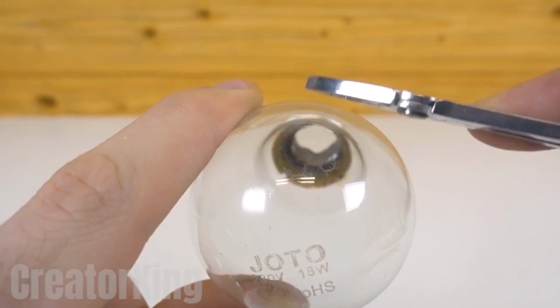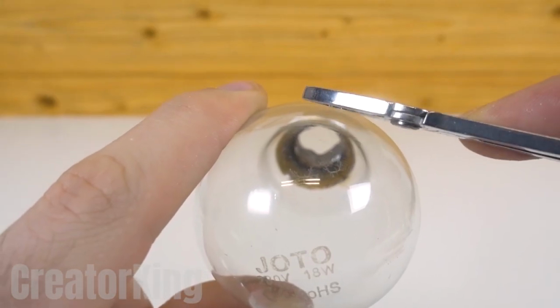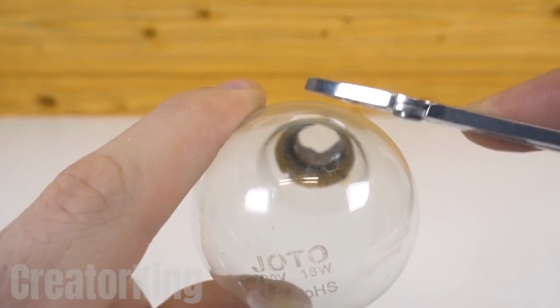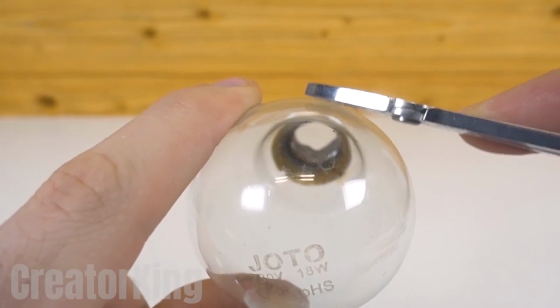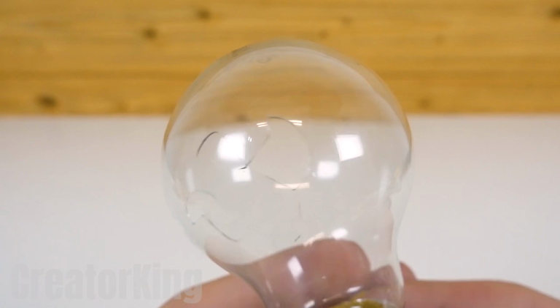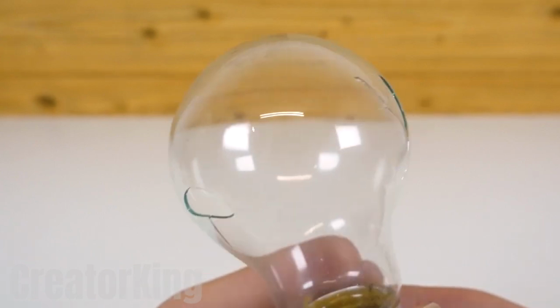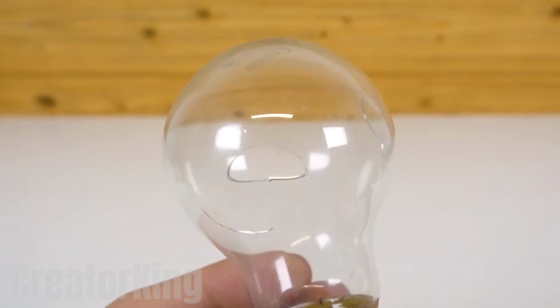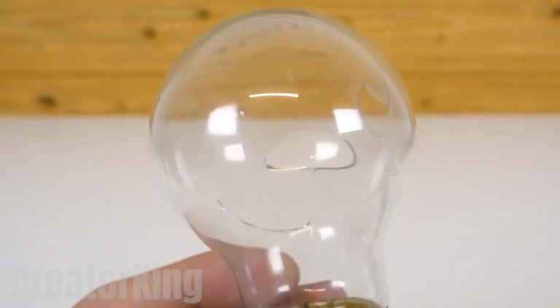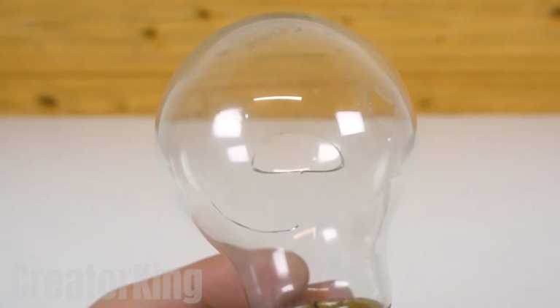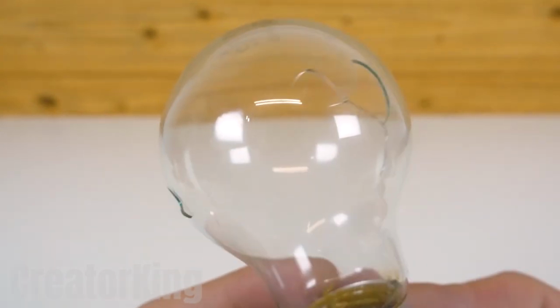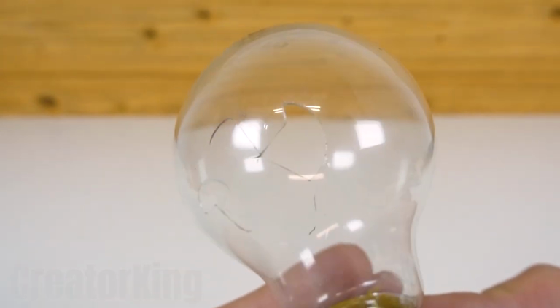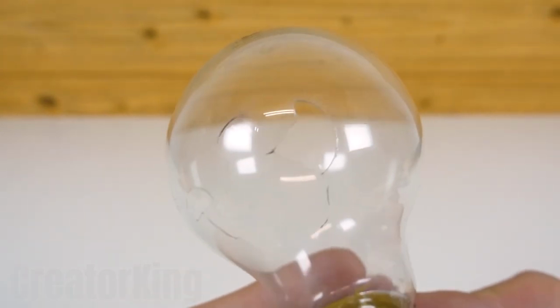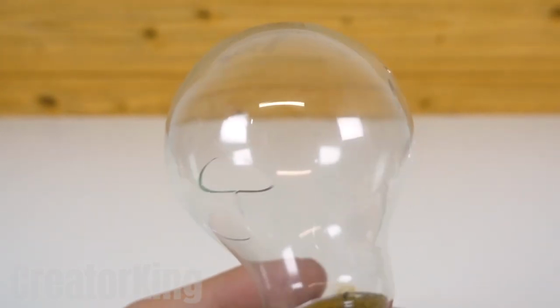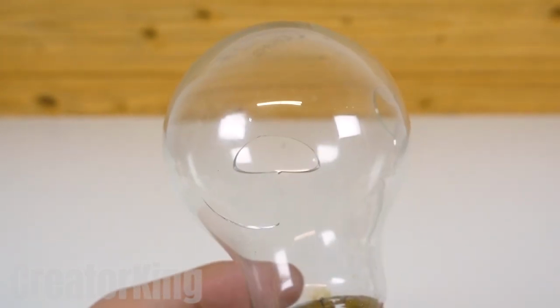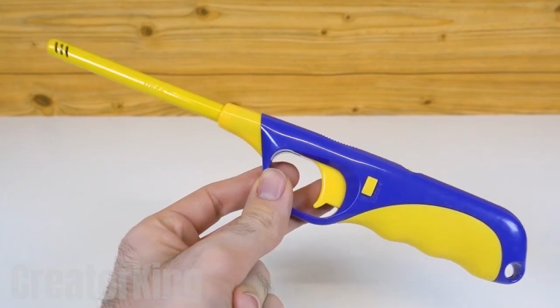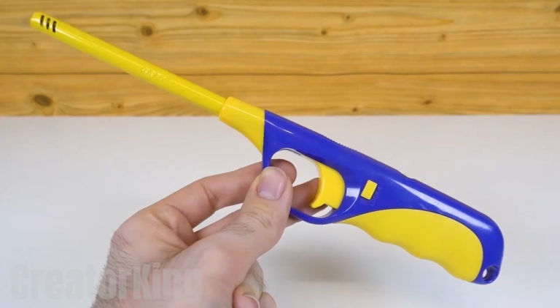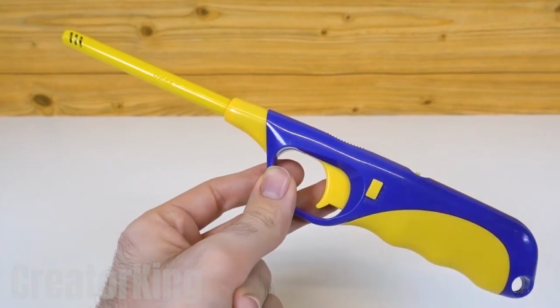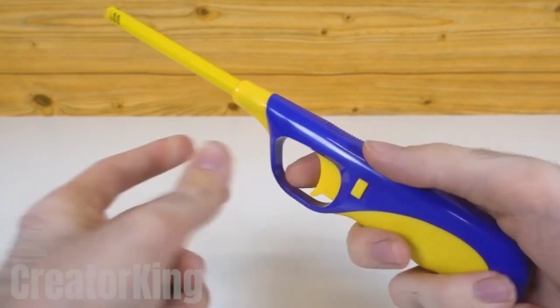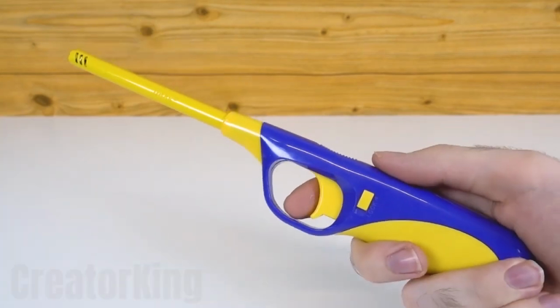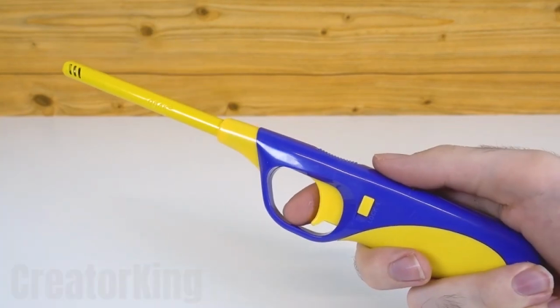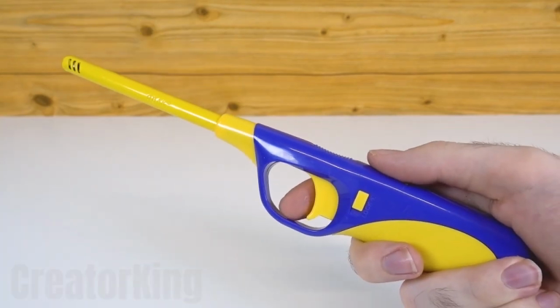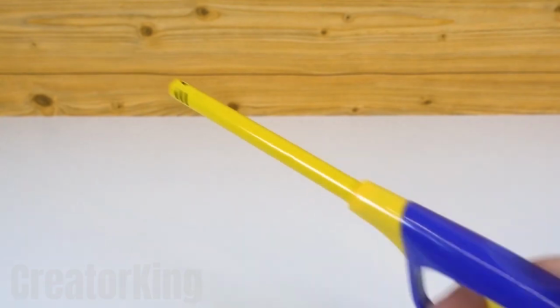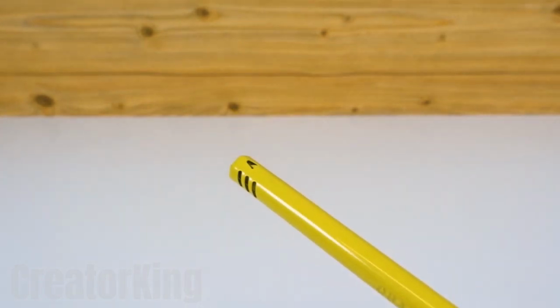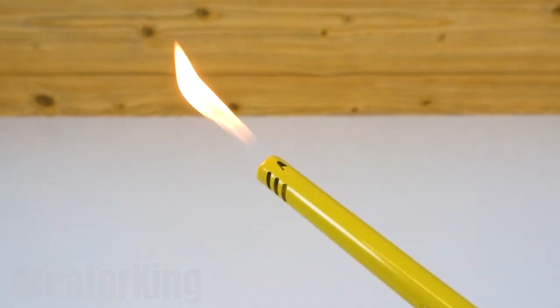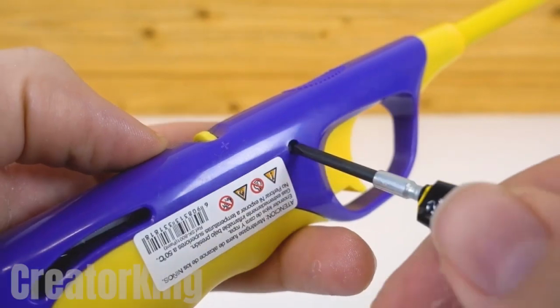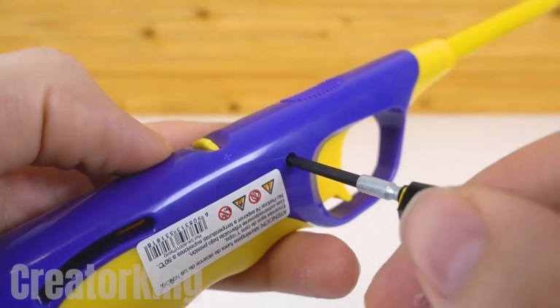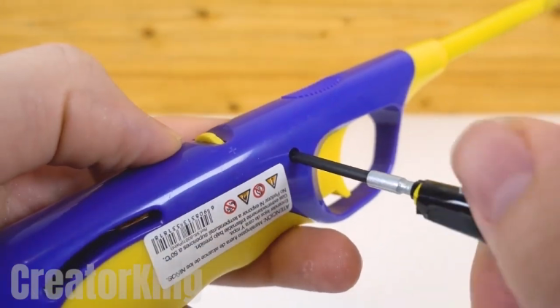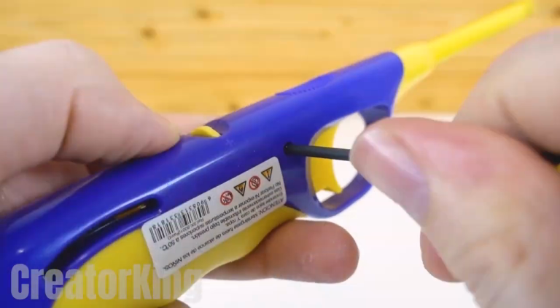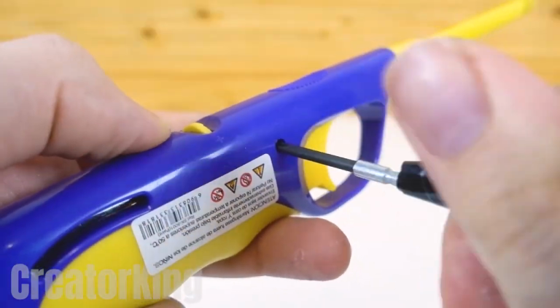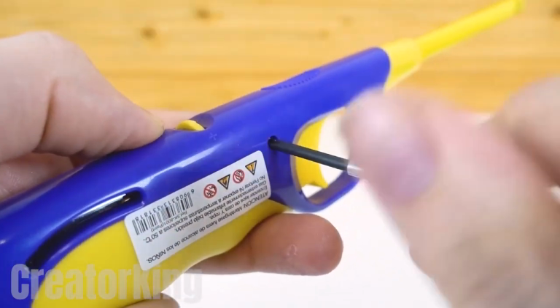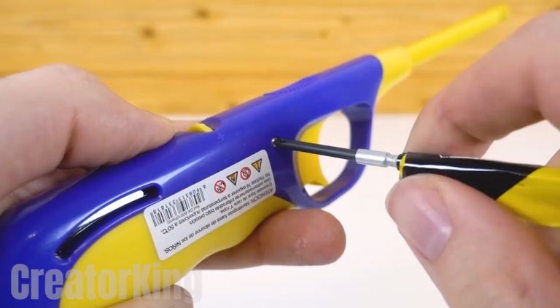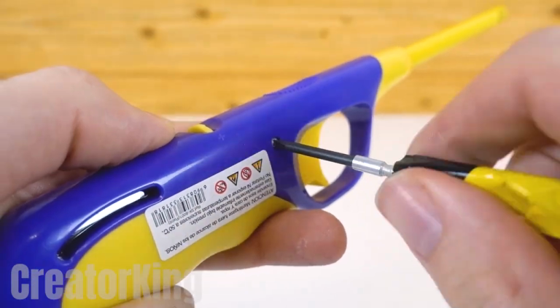Carefully tap the bulb to create two holes in the glass. Be careful not to cut yourself. Get the giraffe lighter and dismantle it by removing all the screws holding the casing together.